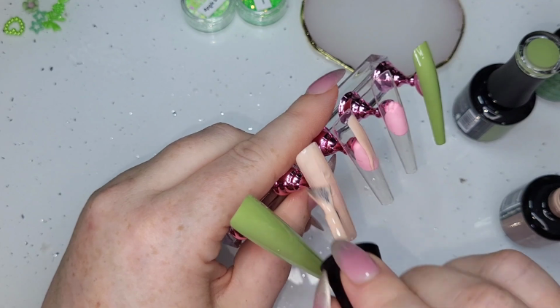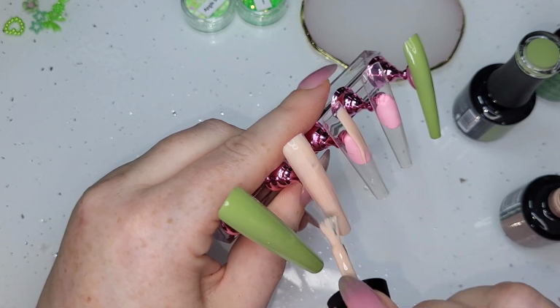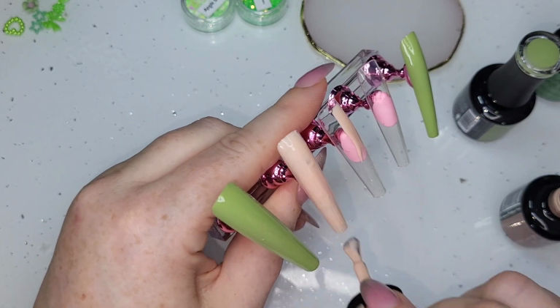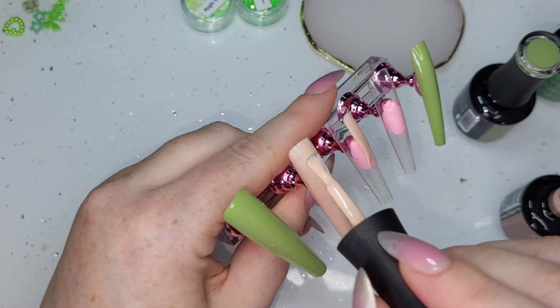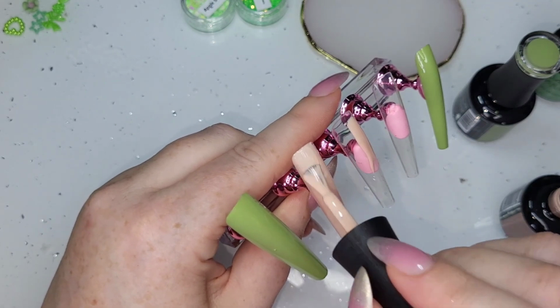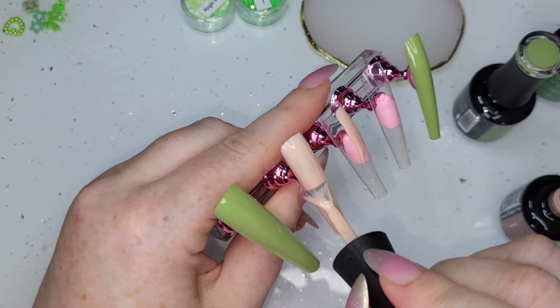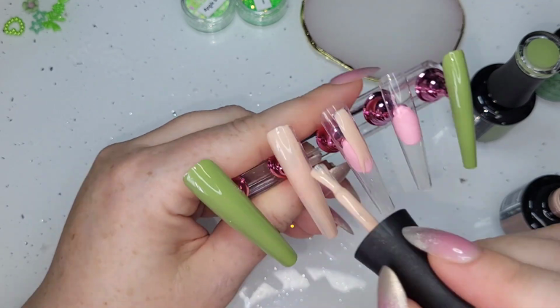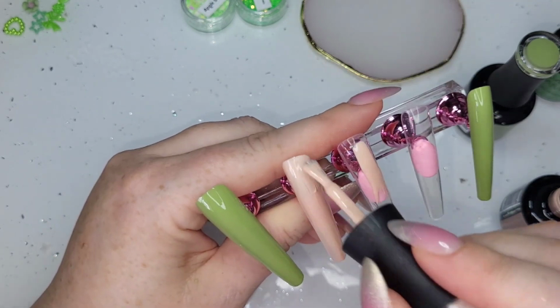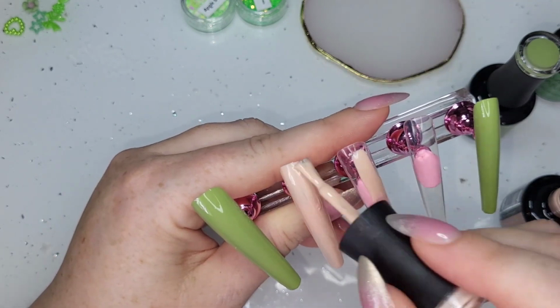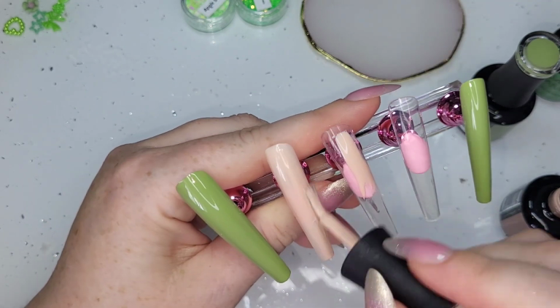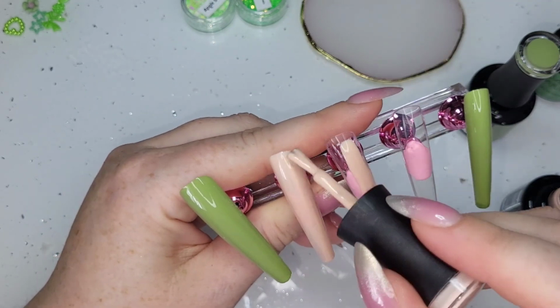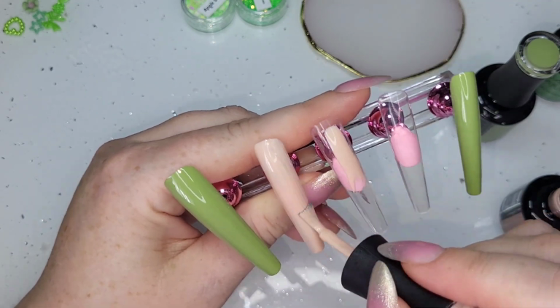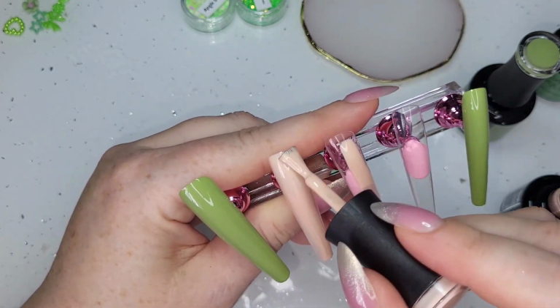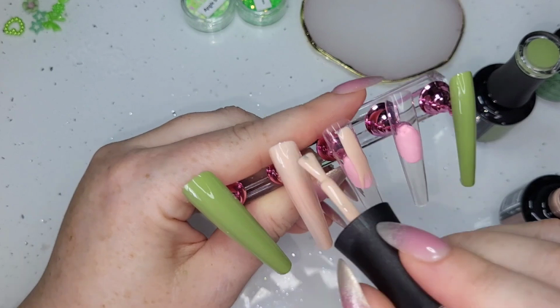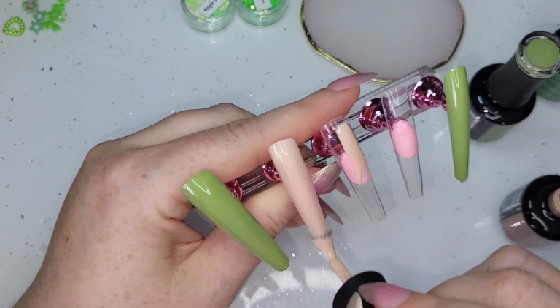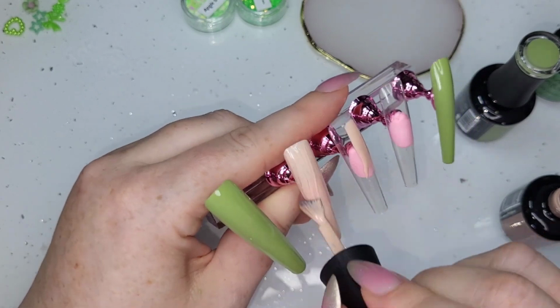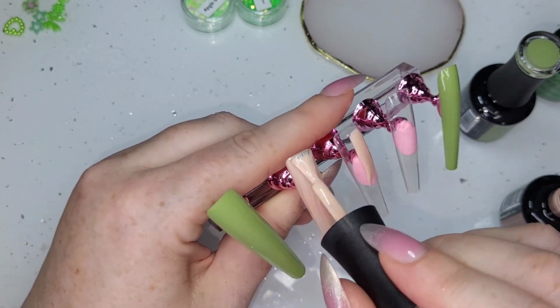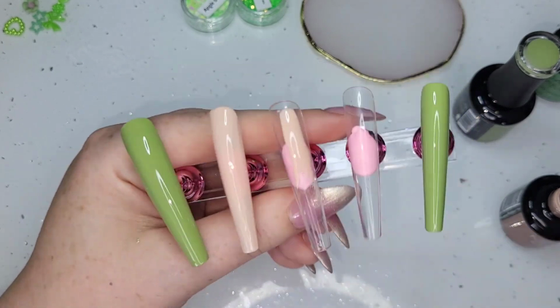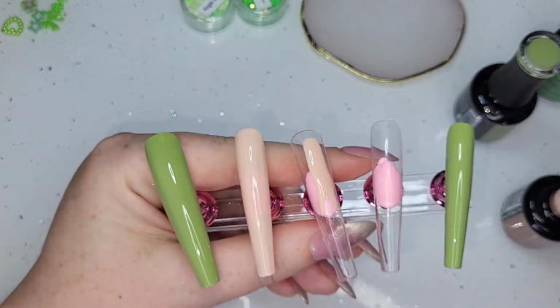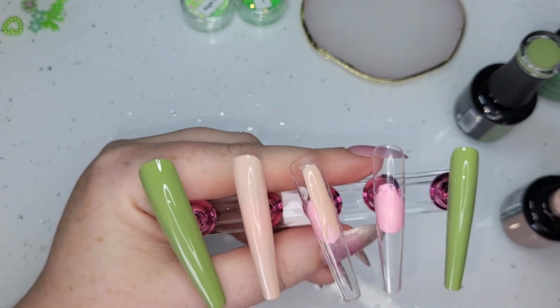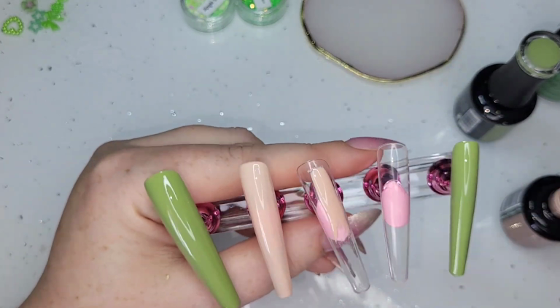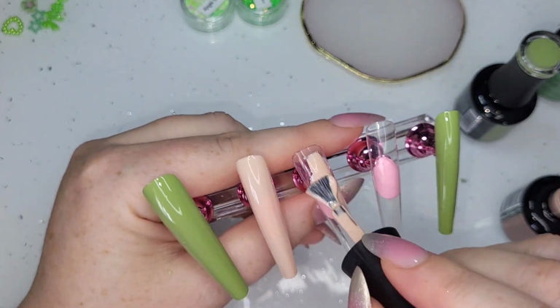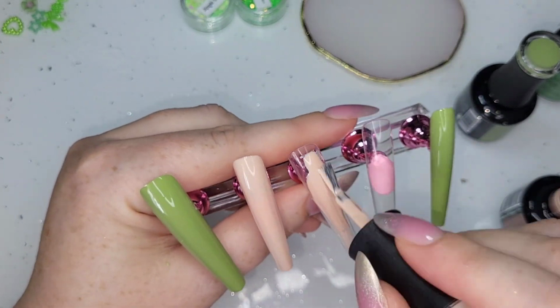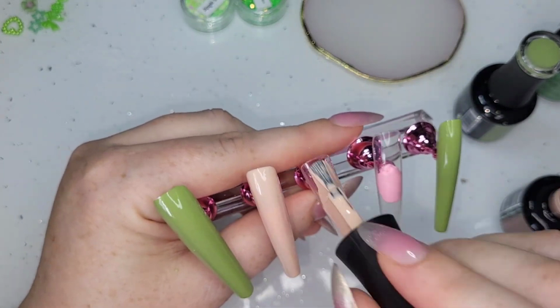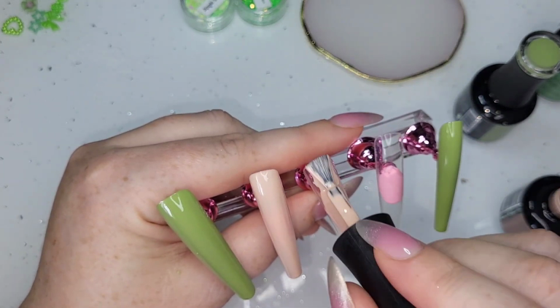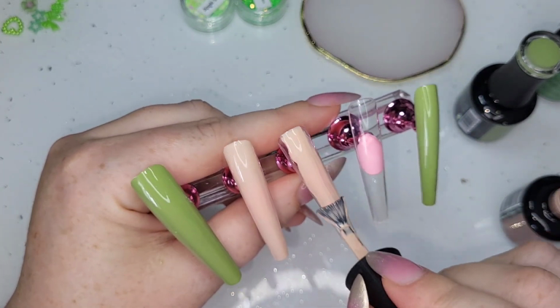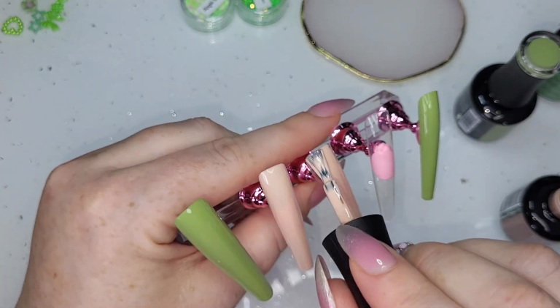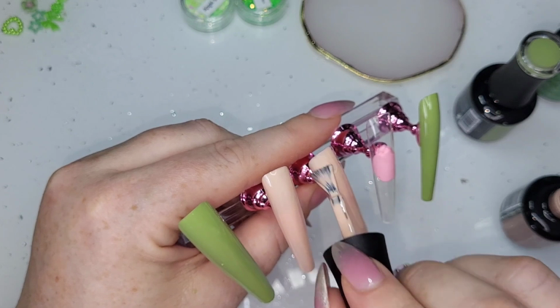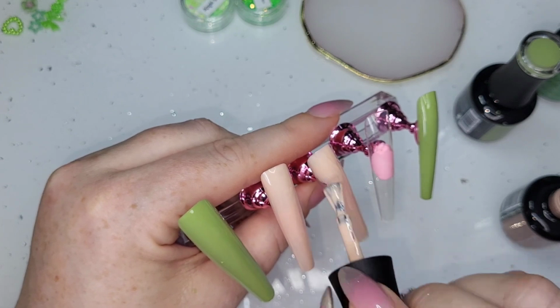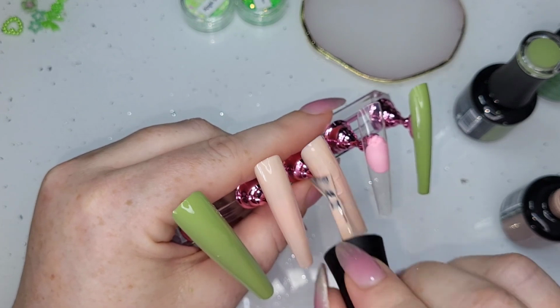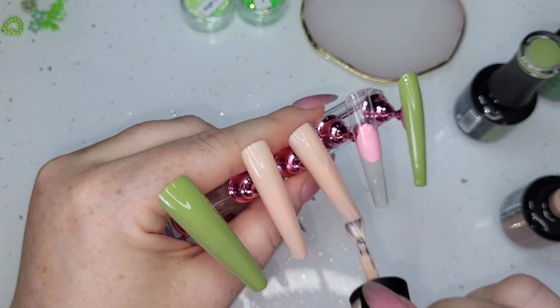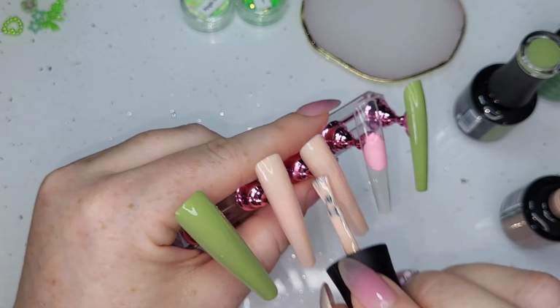I've used Green Guru on the thumb and the pinky, and Food Coma on the other three nails. They're all going to have two coats of that in the lamp.